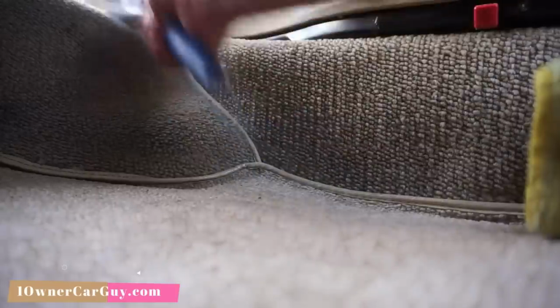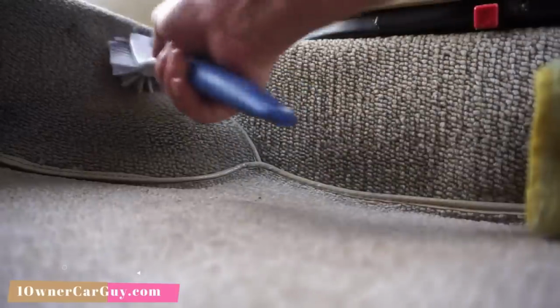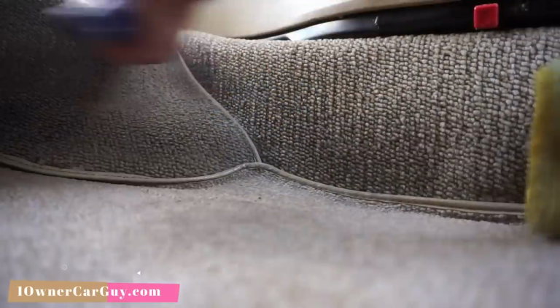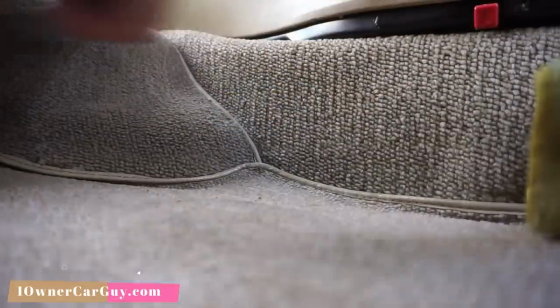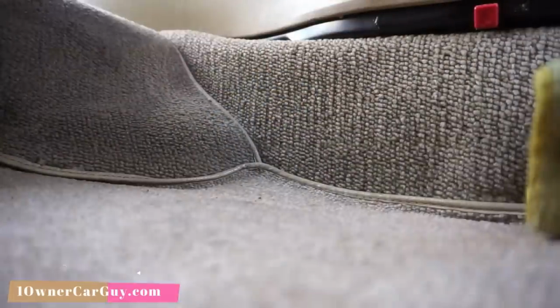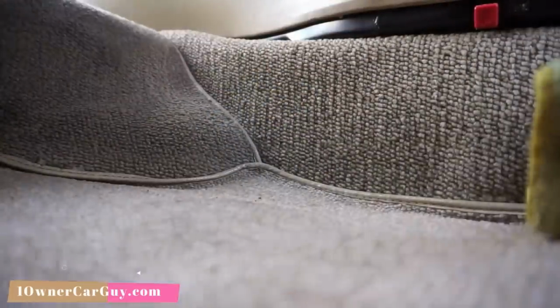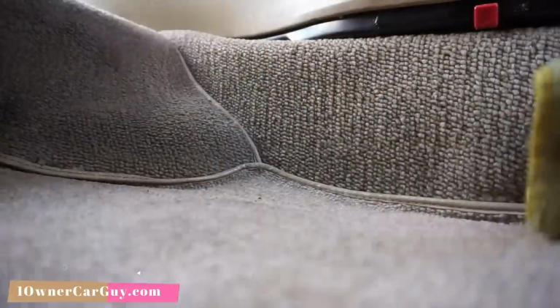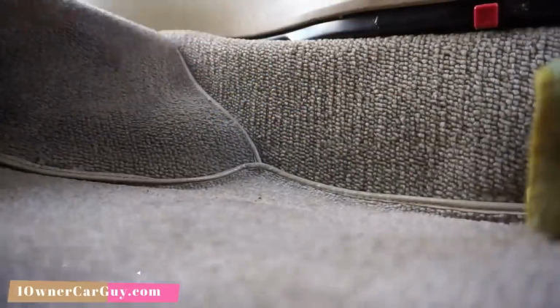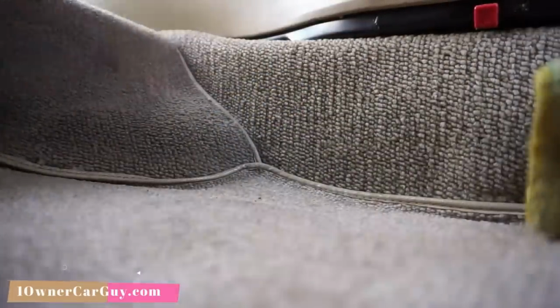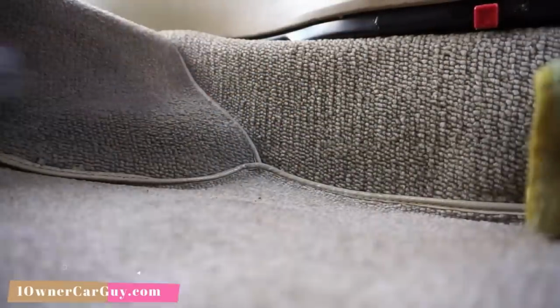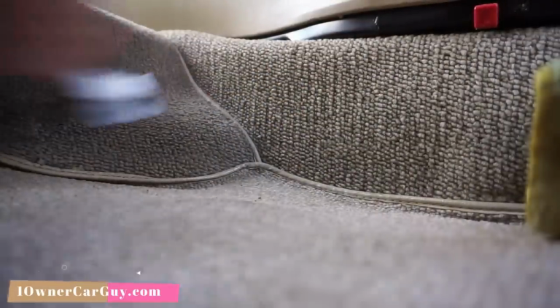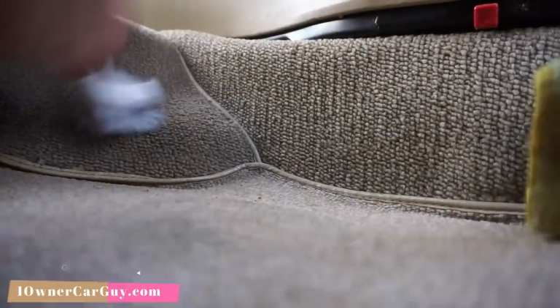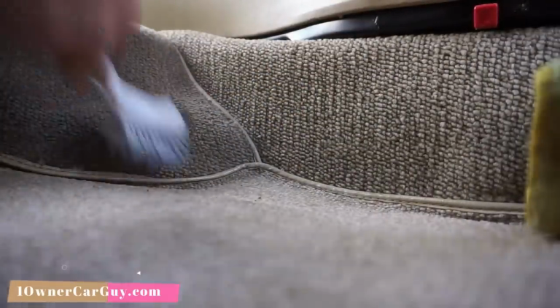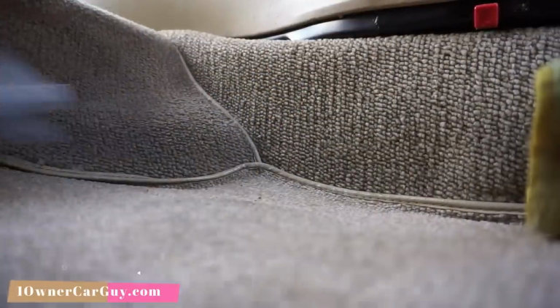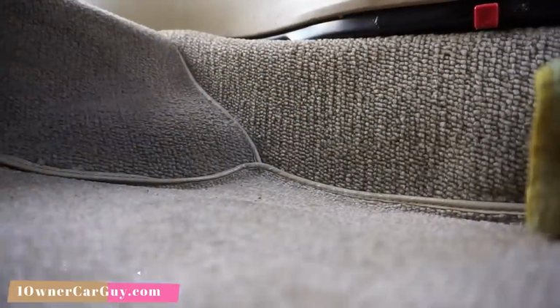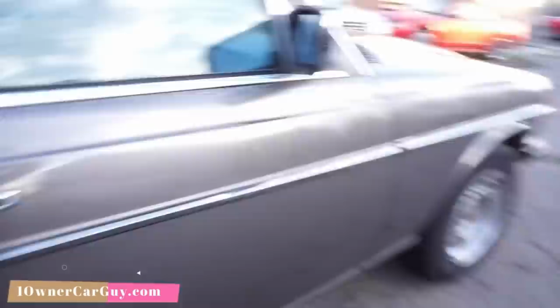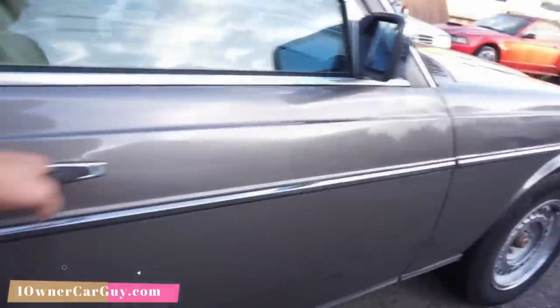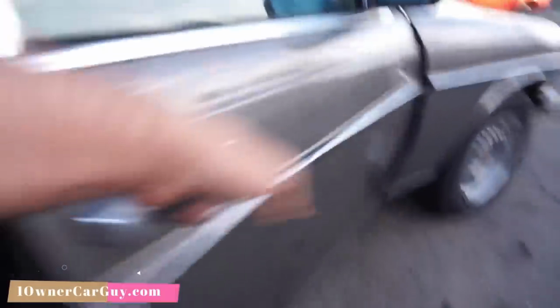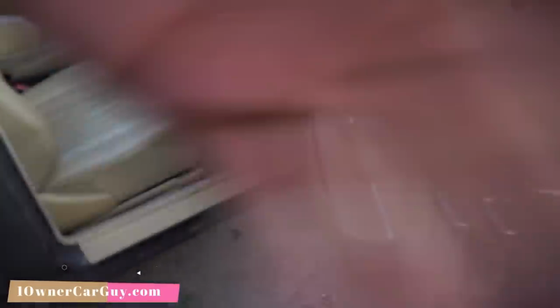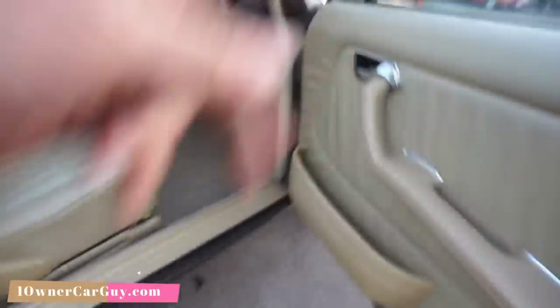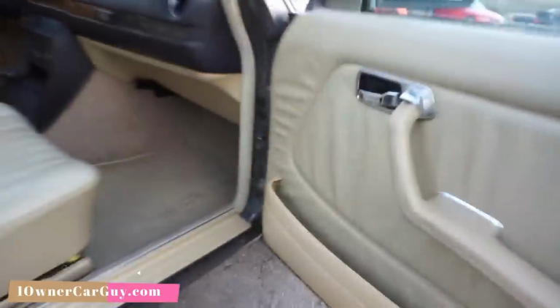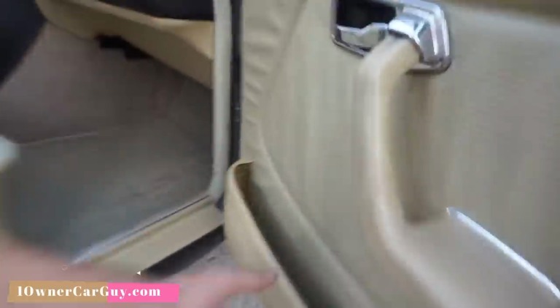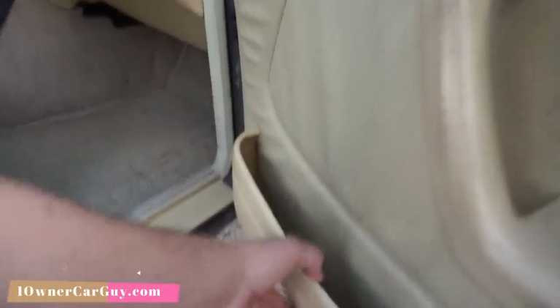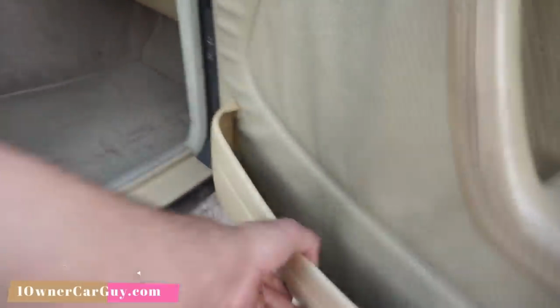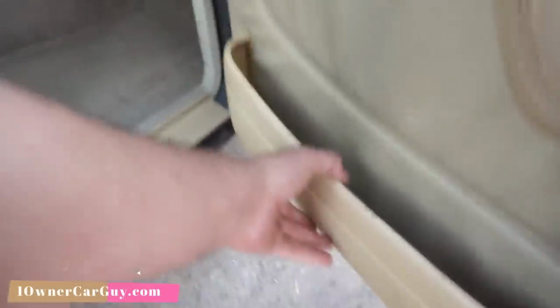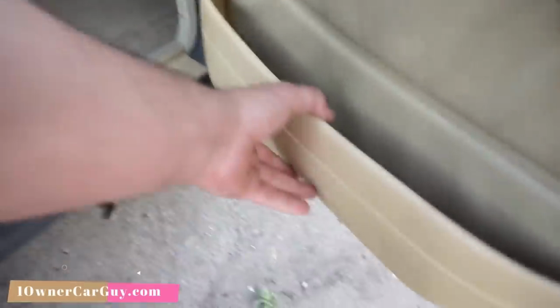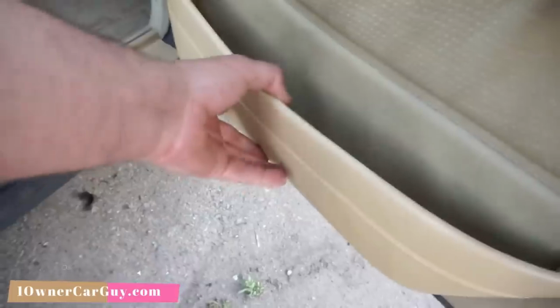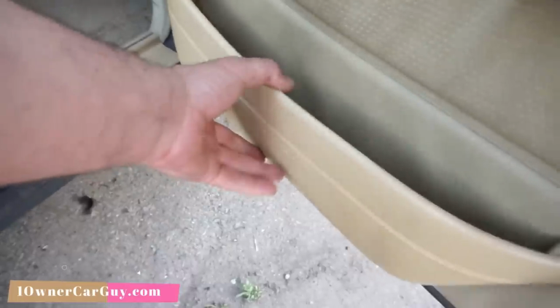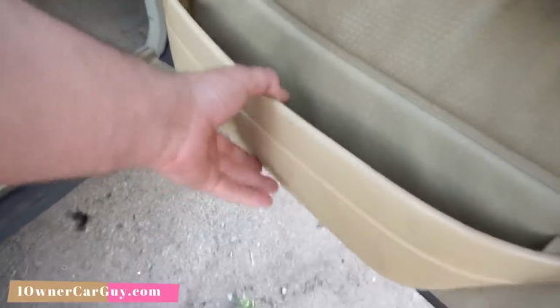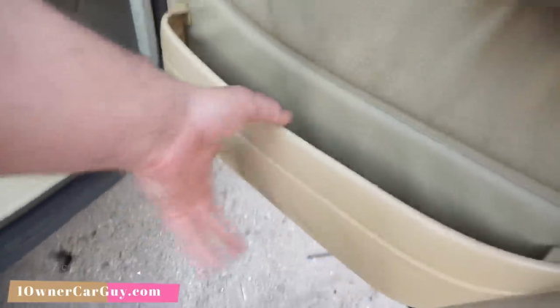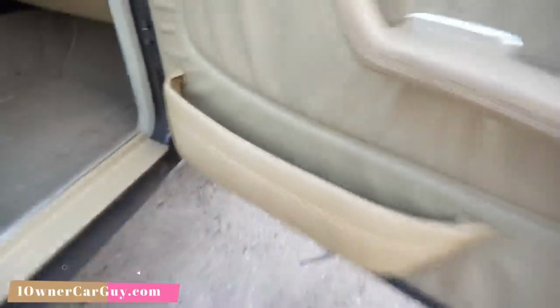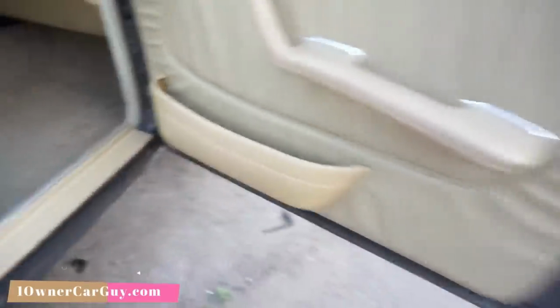These doors close so nice — they're not even busted. That's a rare thing right there, baby.